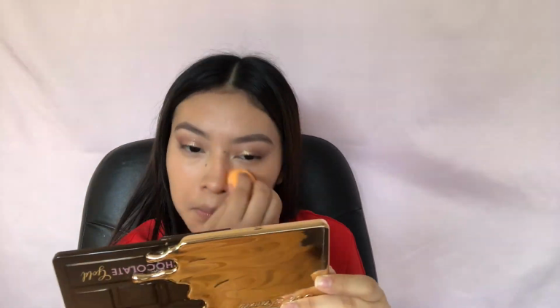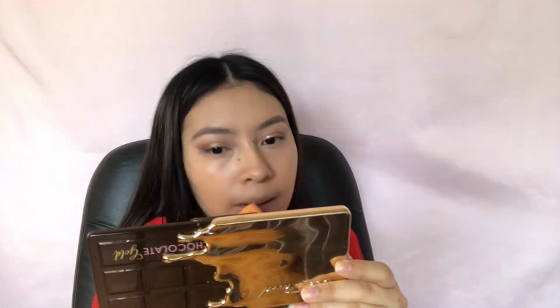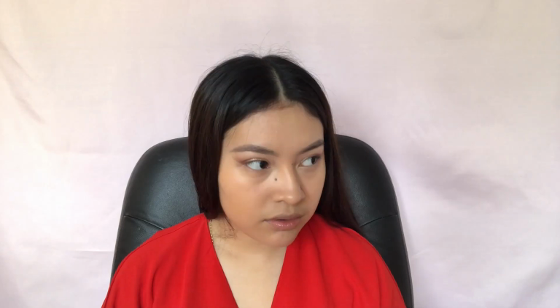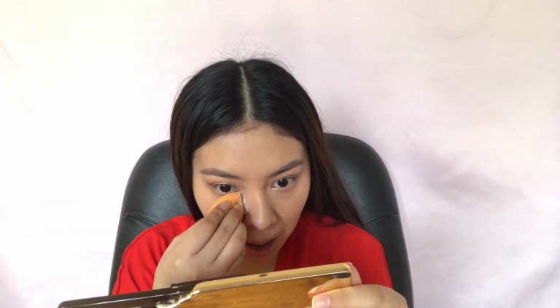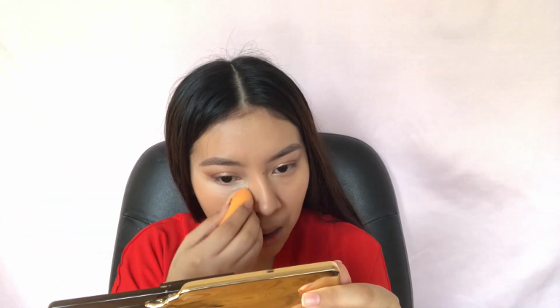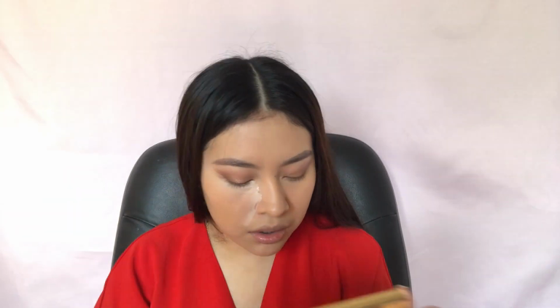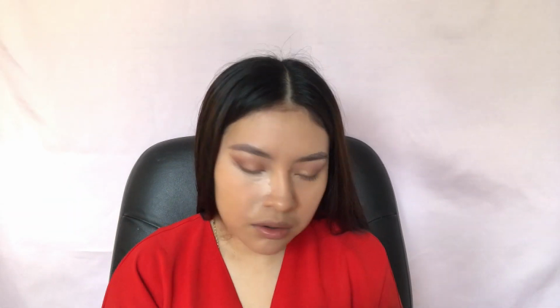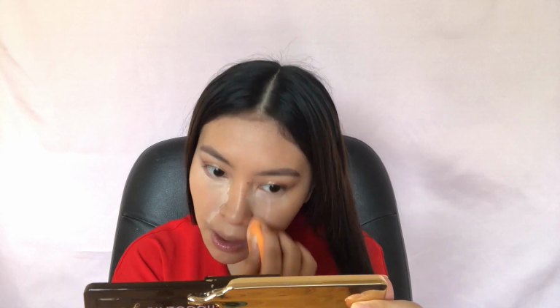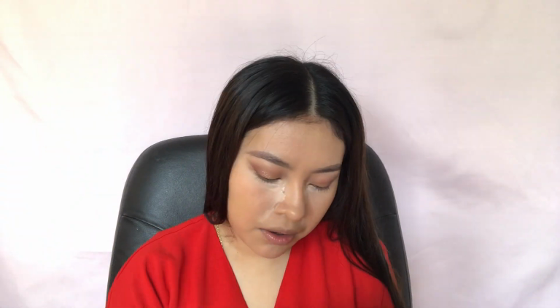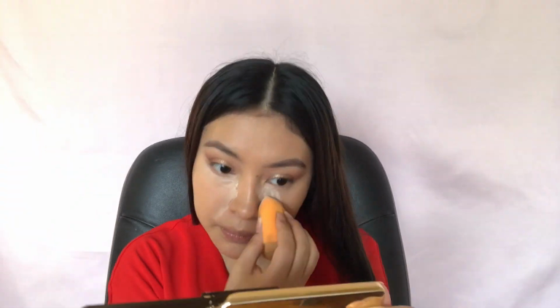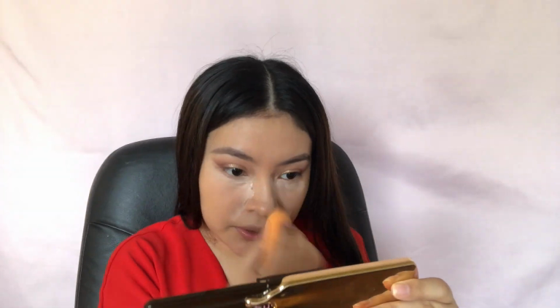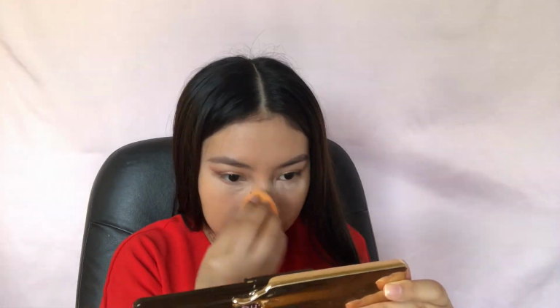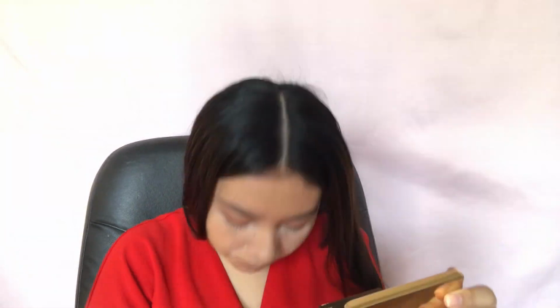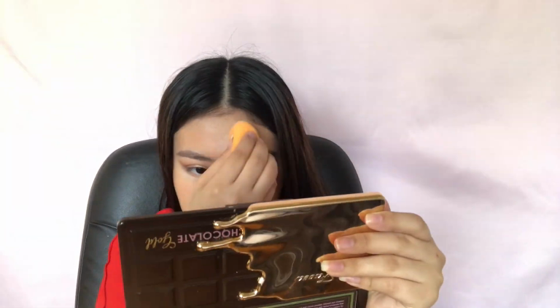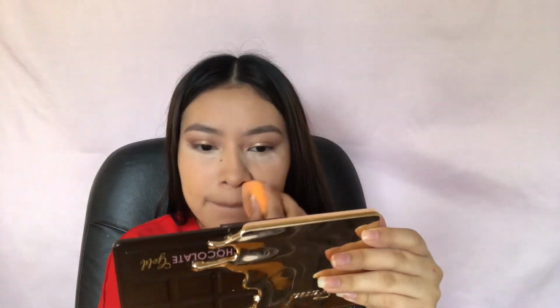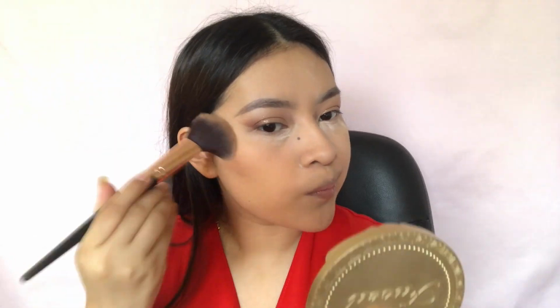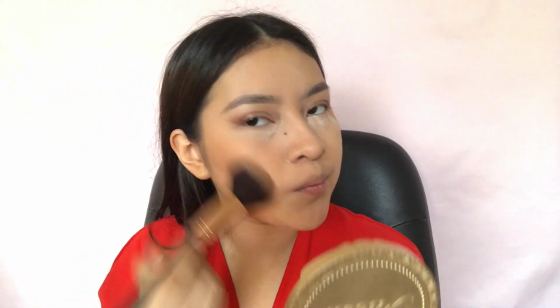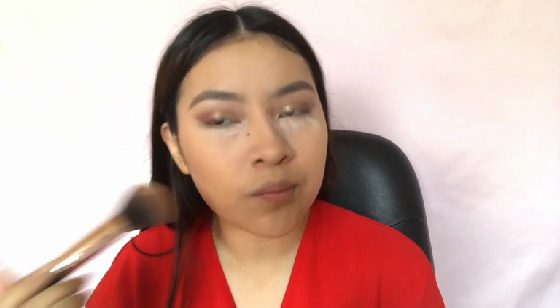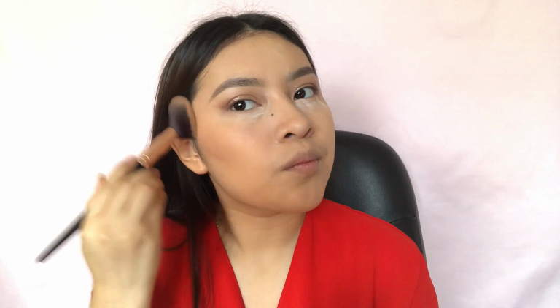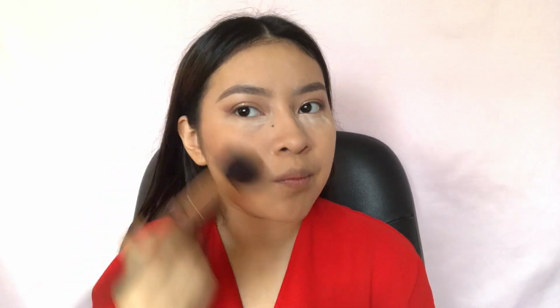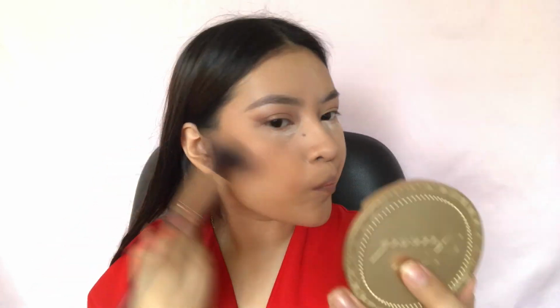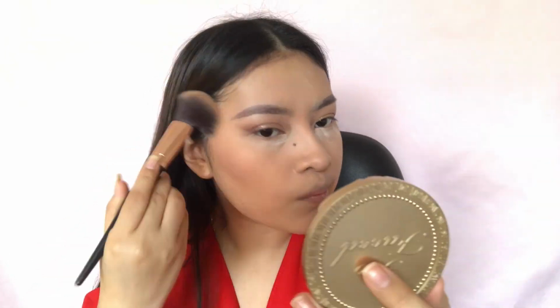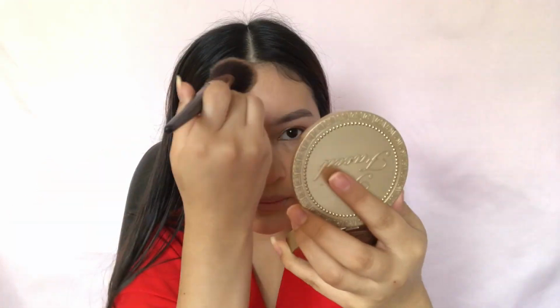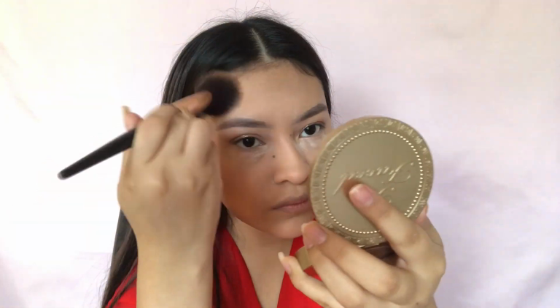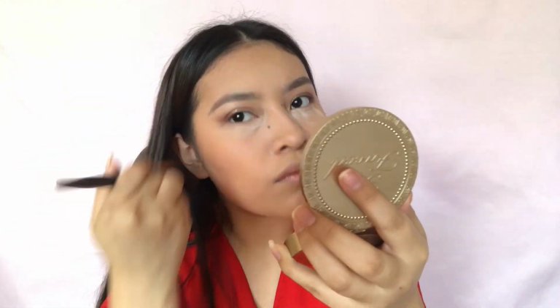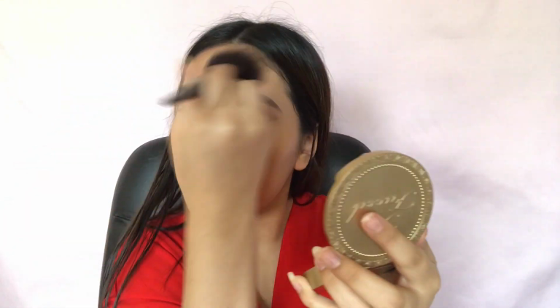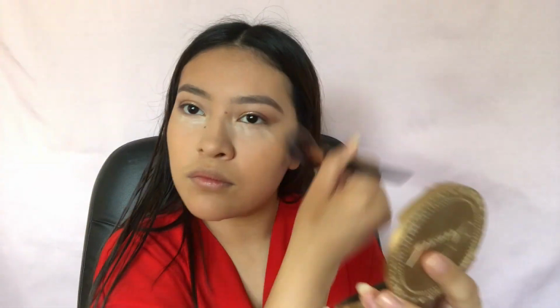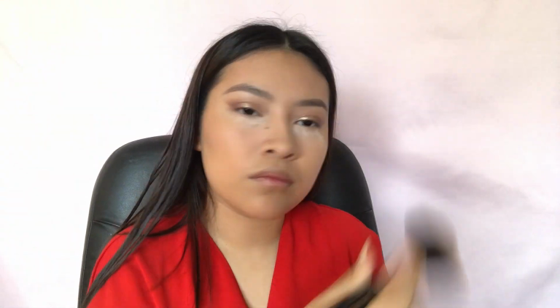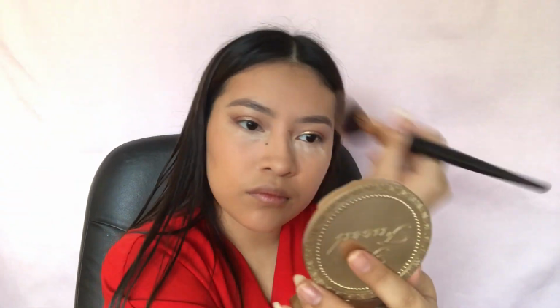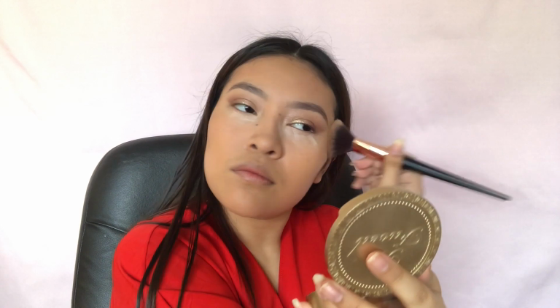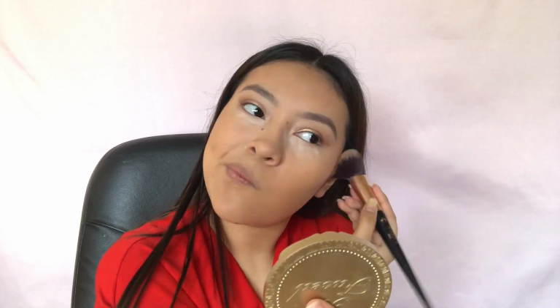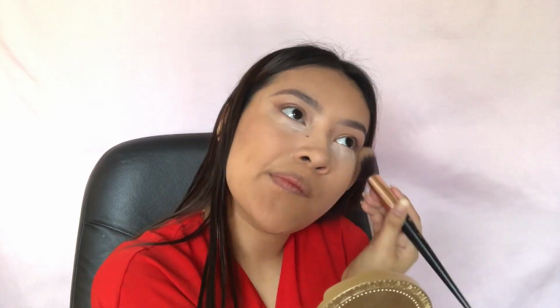So I'm going in with Laura Mercier's Translucent Powder, setting all over my face, and then going in with my Too Faced Chocolate Soleil Bronzer, just to bronze up all around my face.